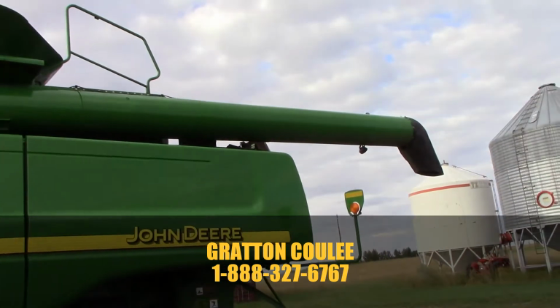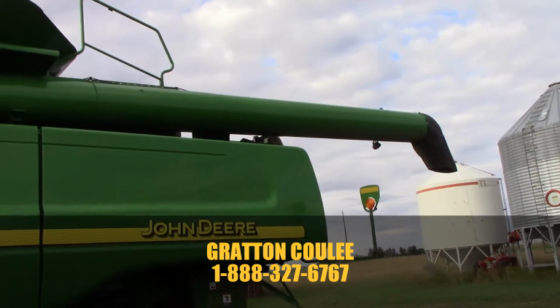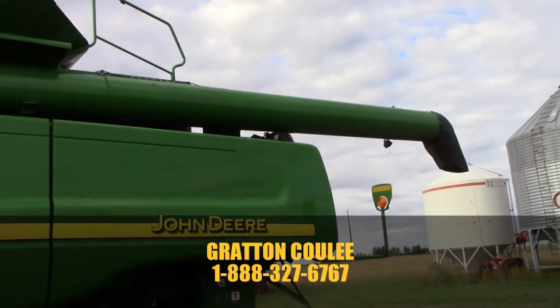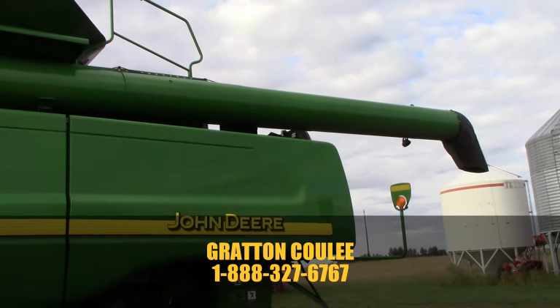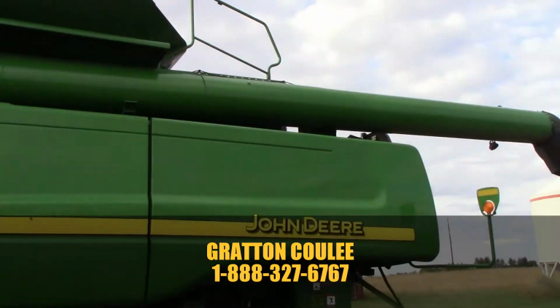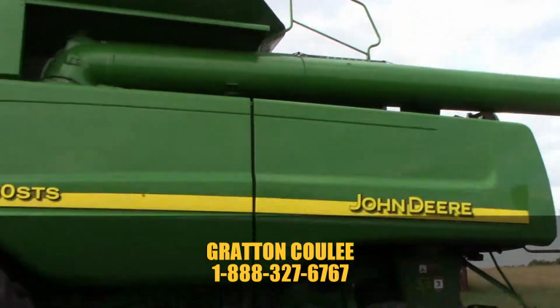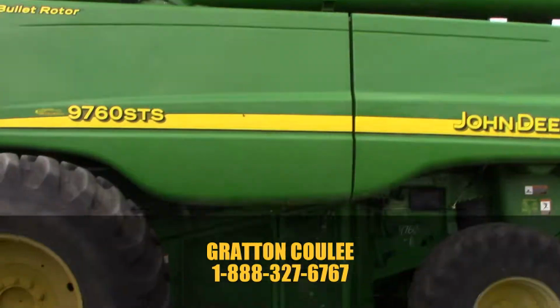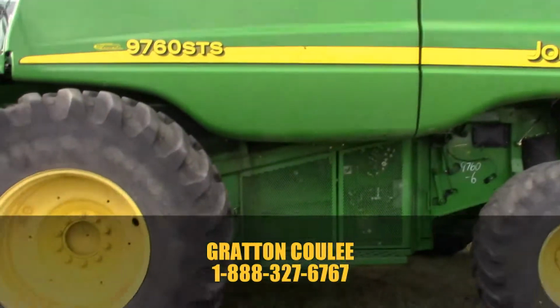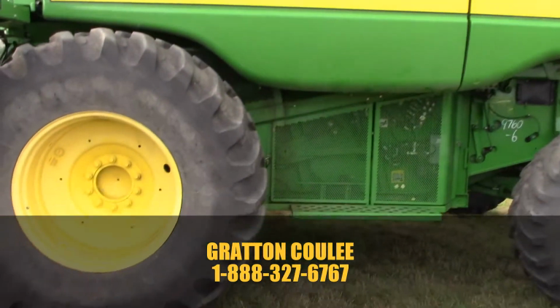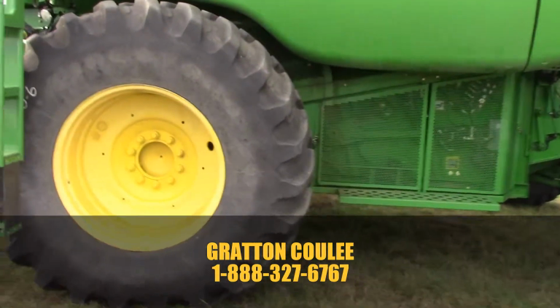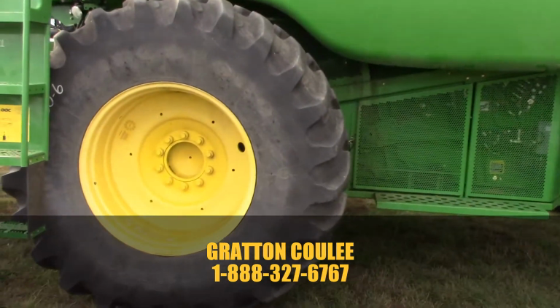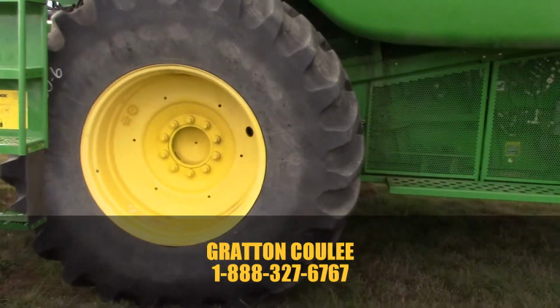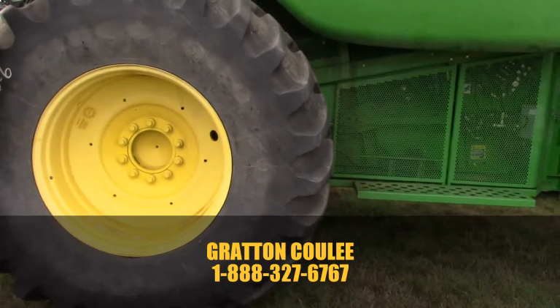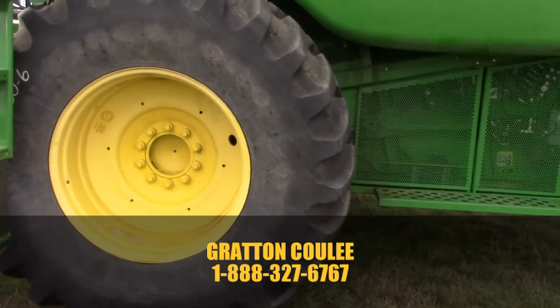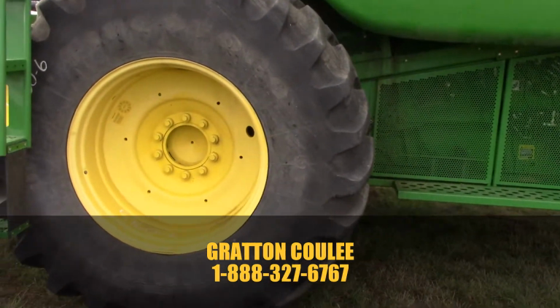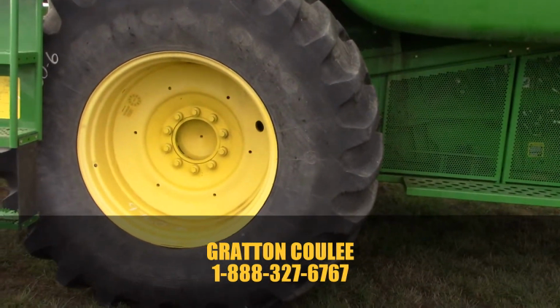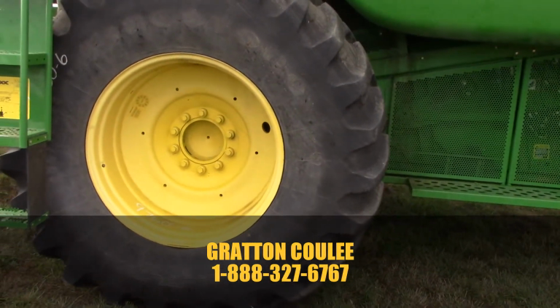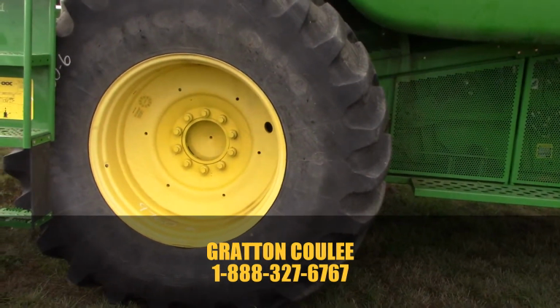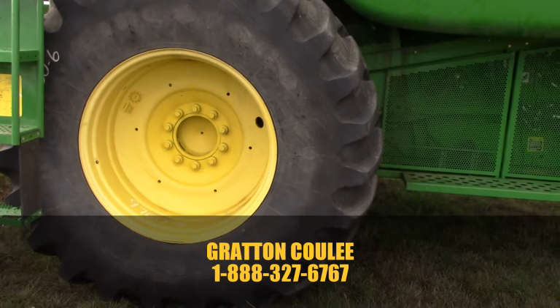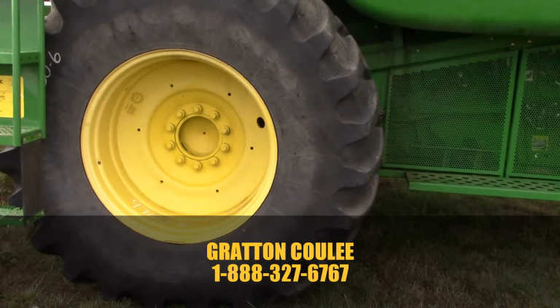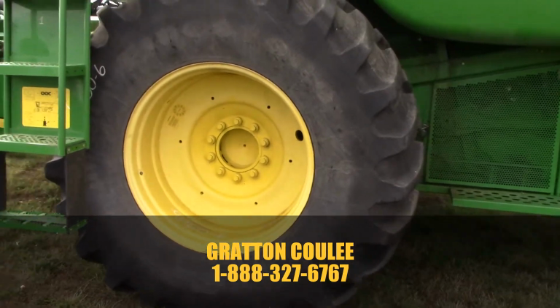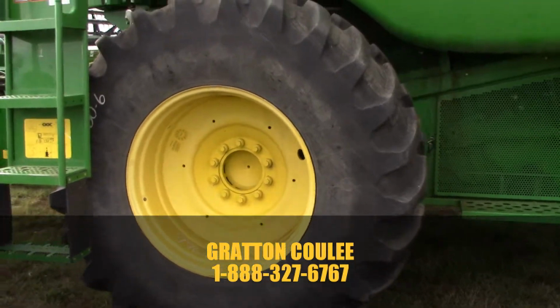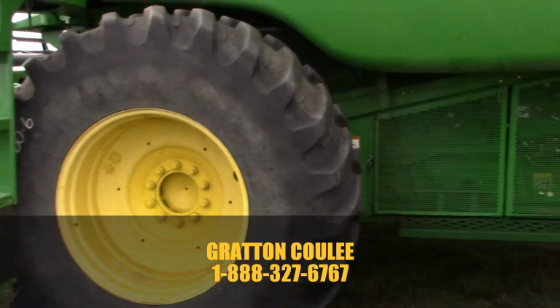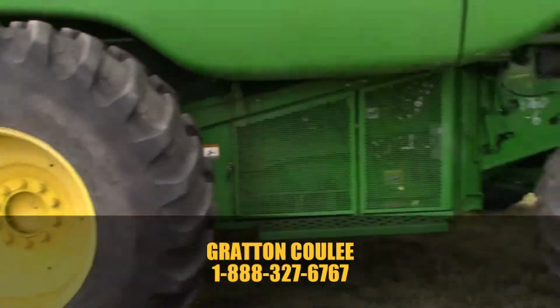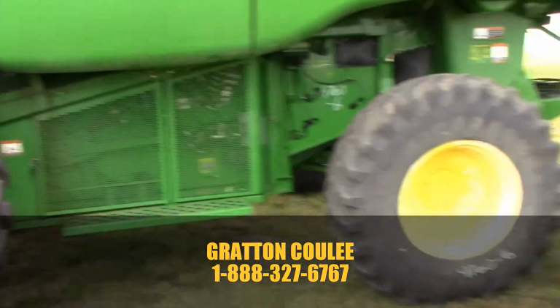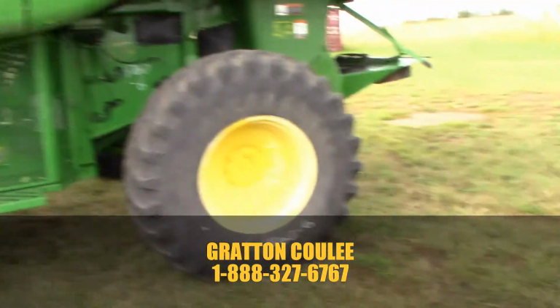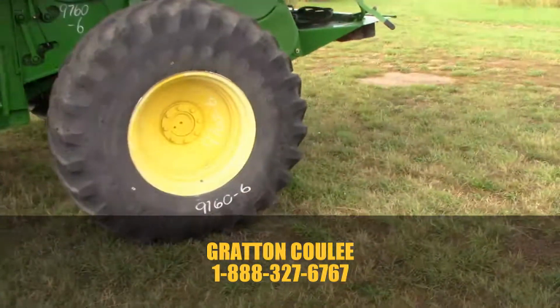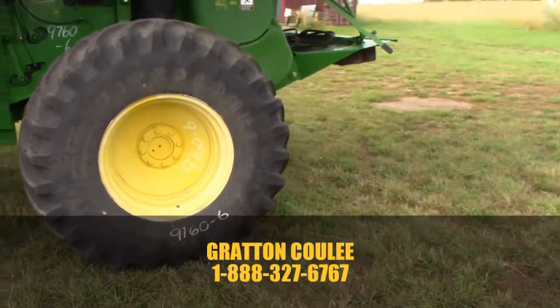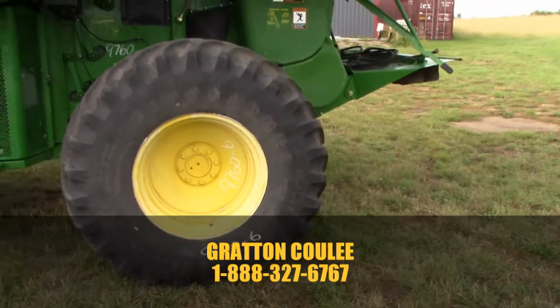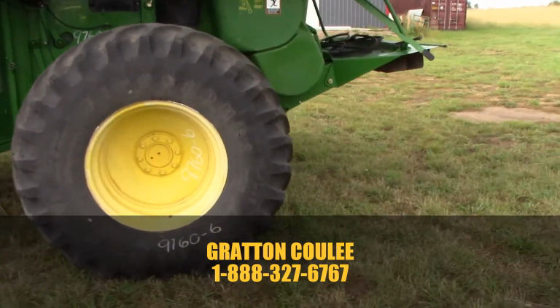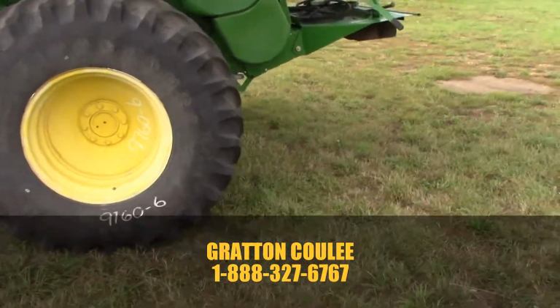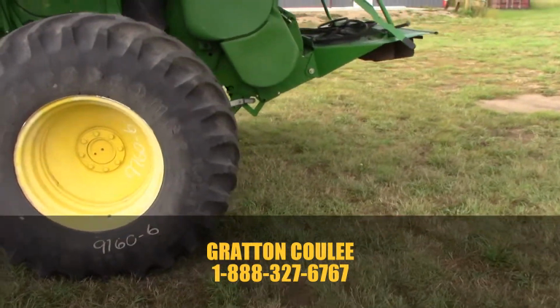It has high-flow unloading, unloading auger, a nice set of Firestone deep tread 23-degree 870/38 18.4/26 tires on the rear.